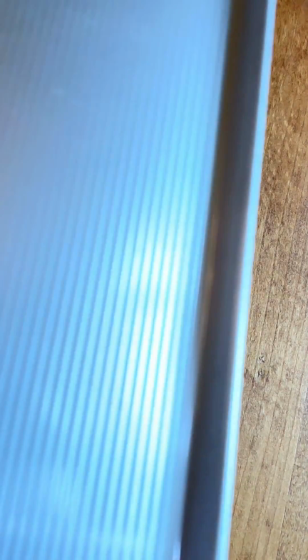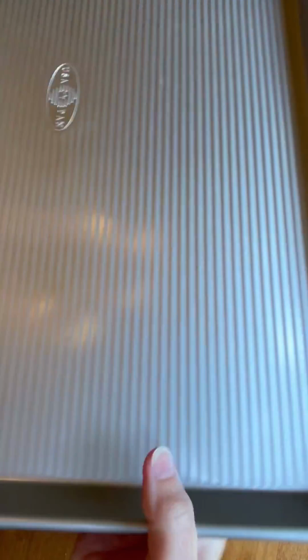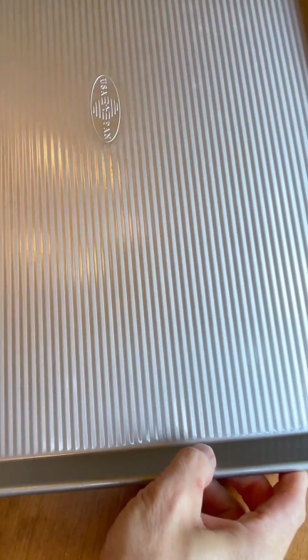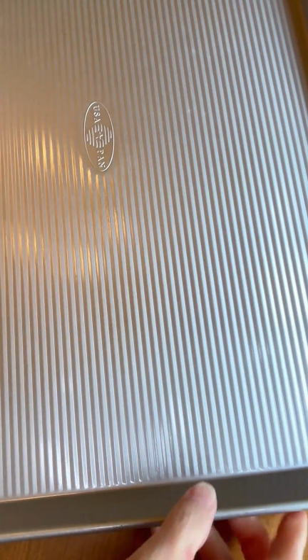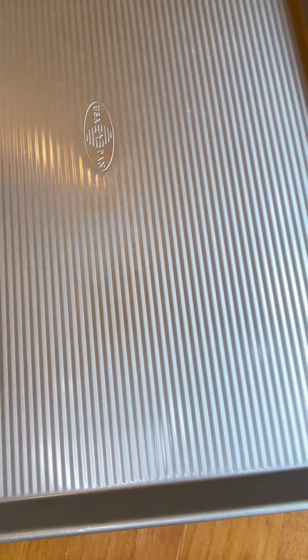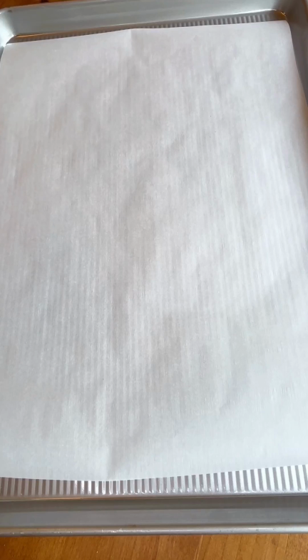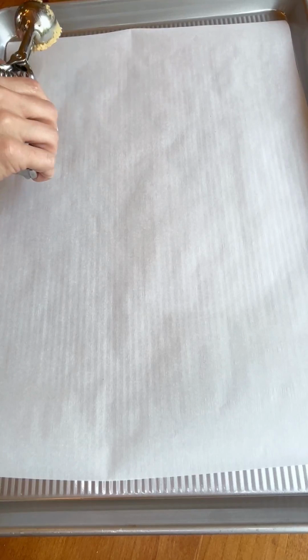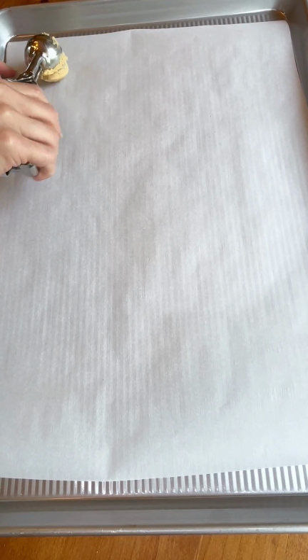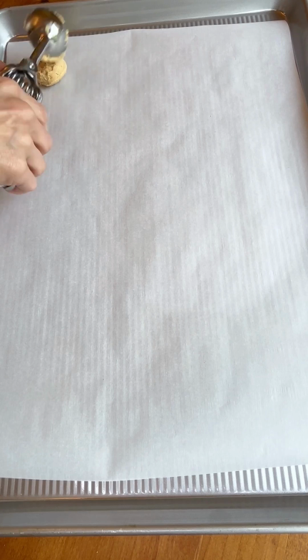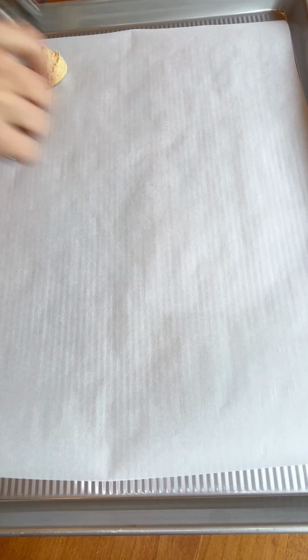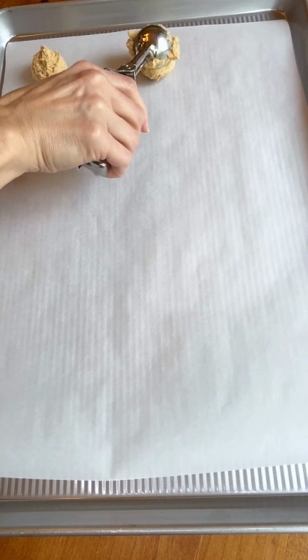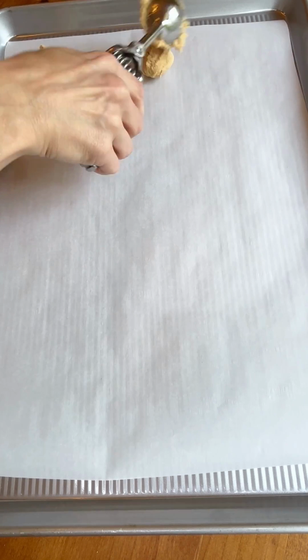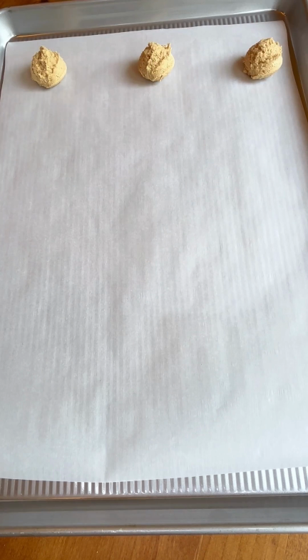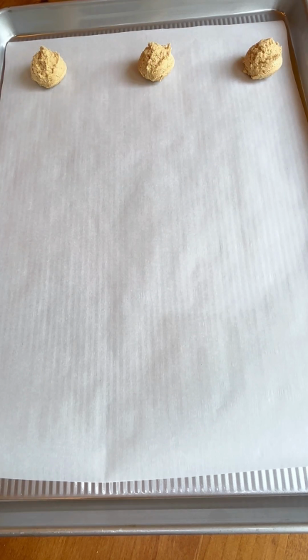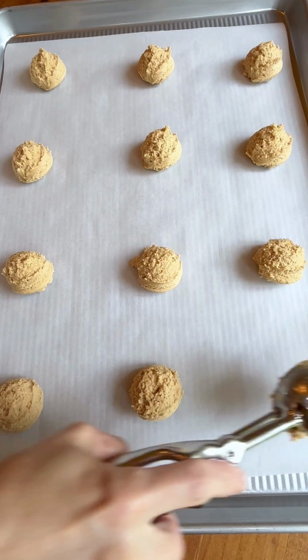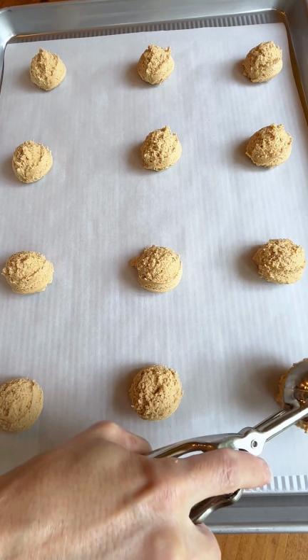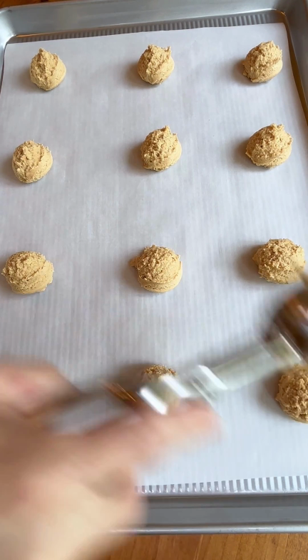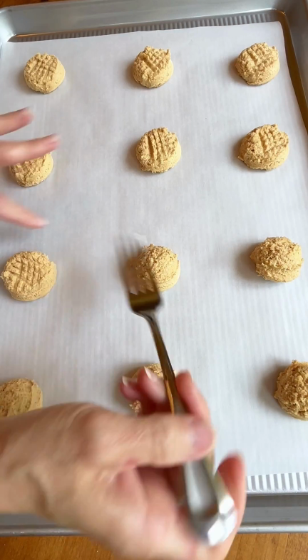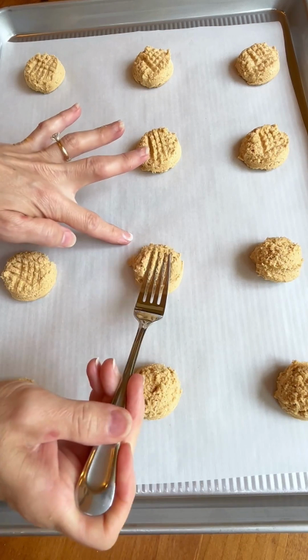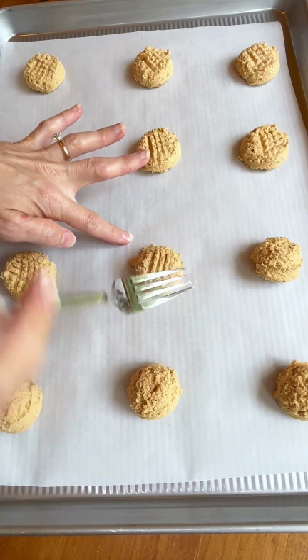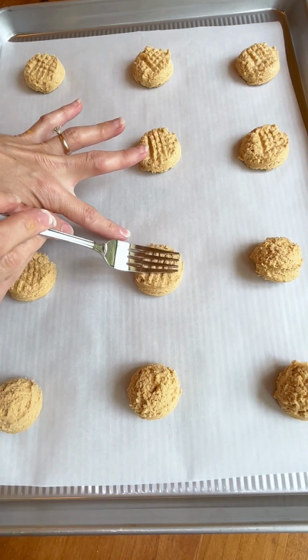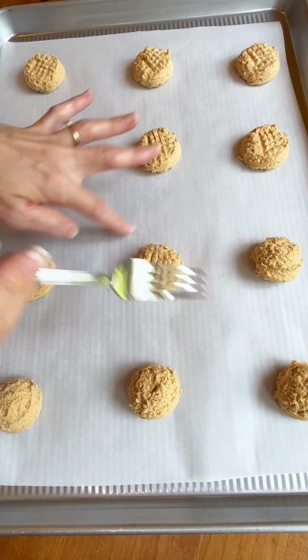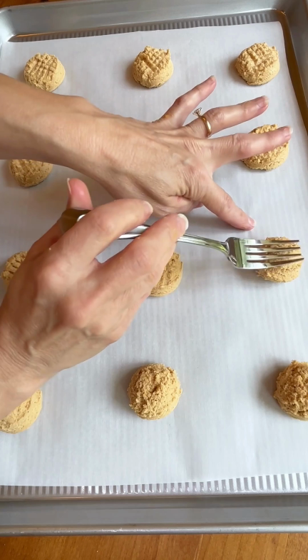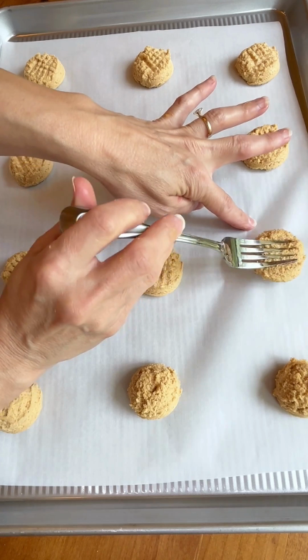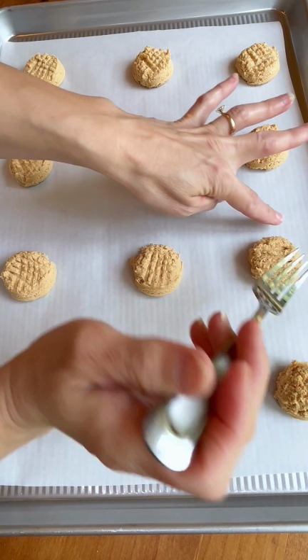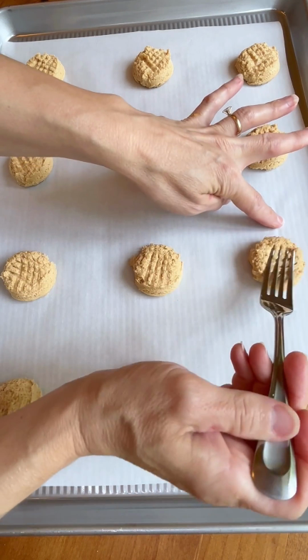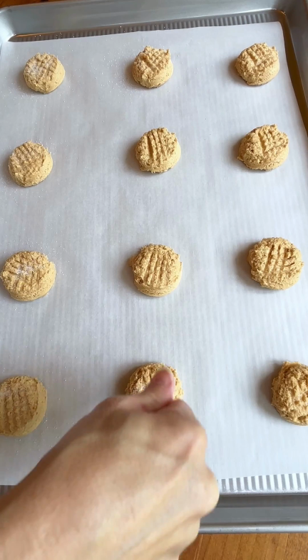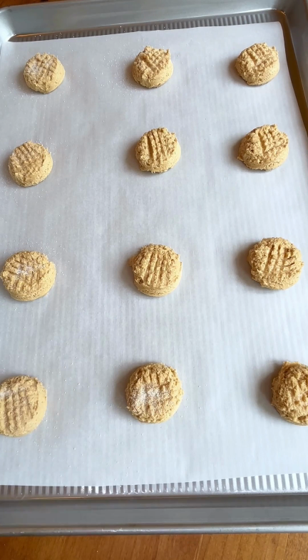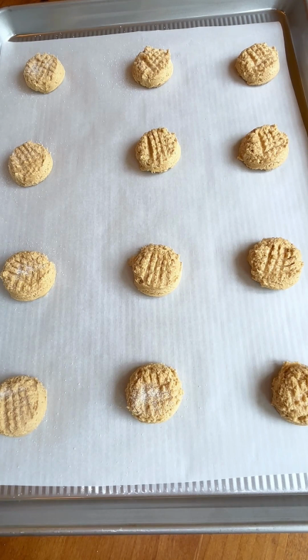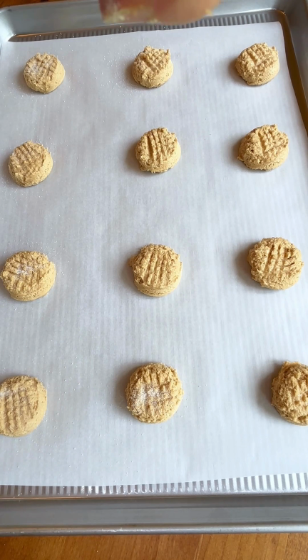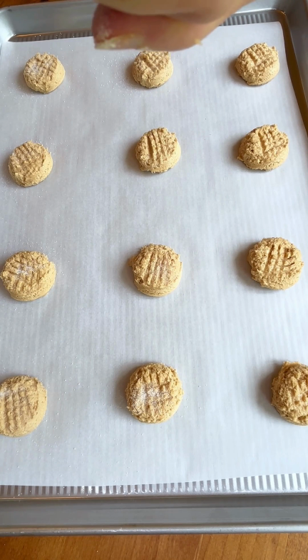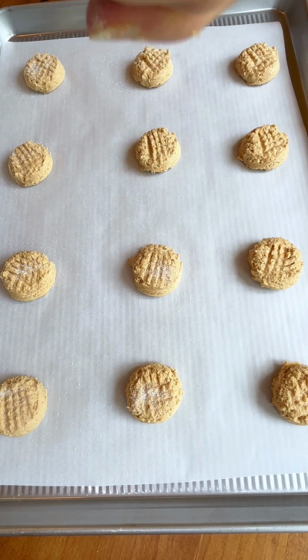You want to use a good quality pan. I always line mine with parchment paper — you don't have to. Go ahead and dish them all out. Now with this kind of peanut butter cookie, you do not have to do the crisscross. But if you do, don't press them down too much.